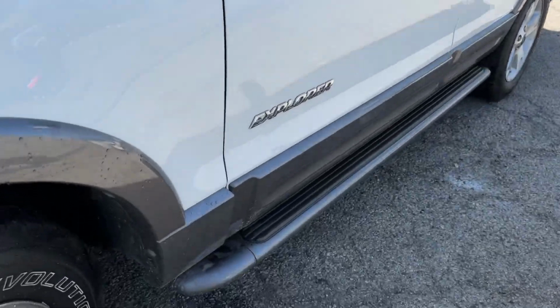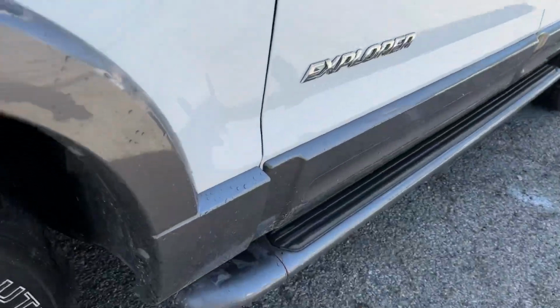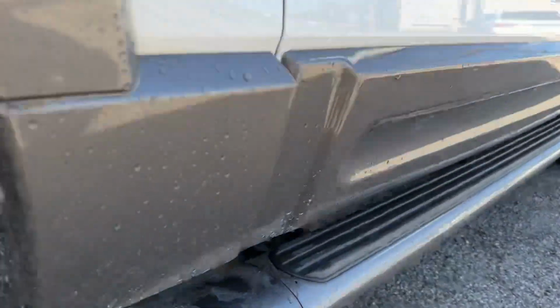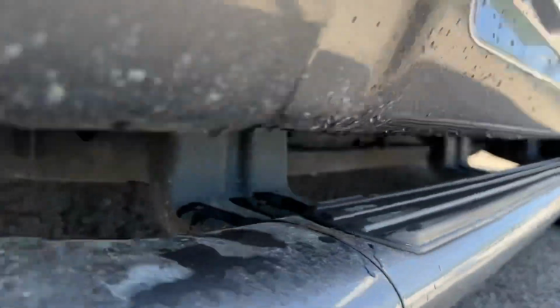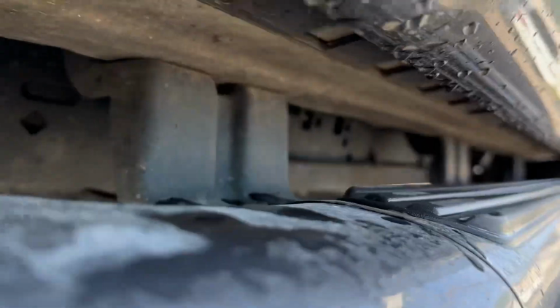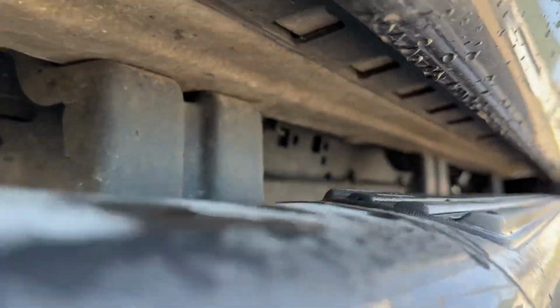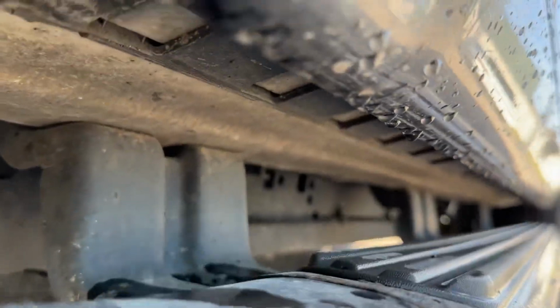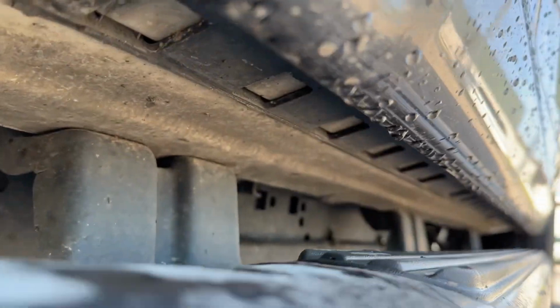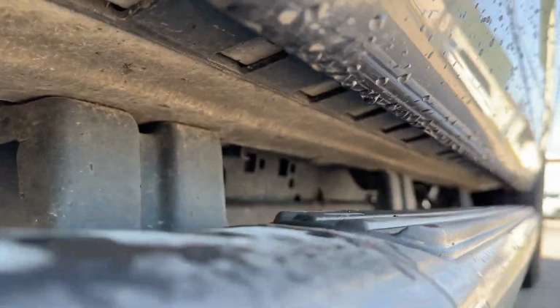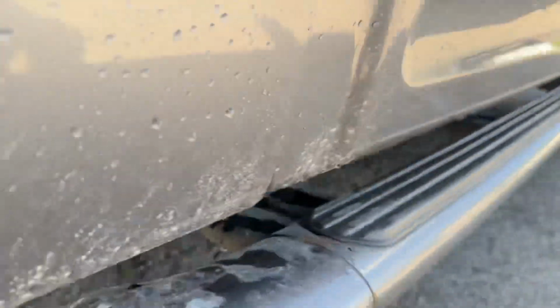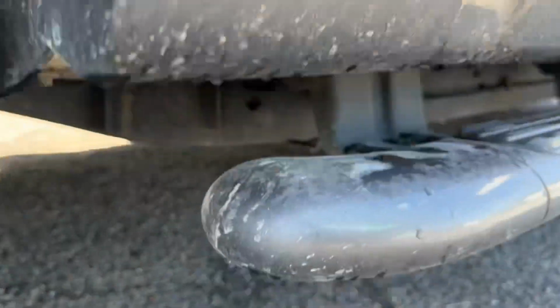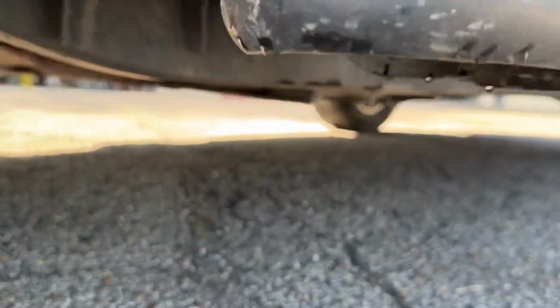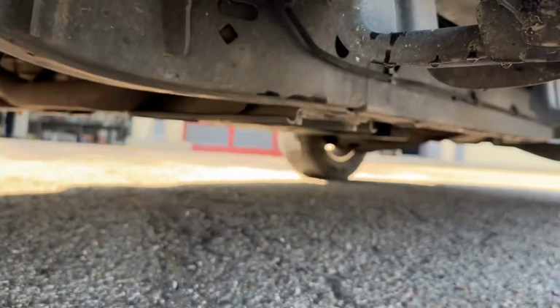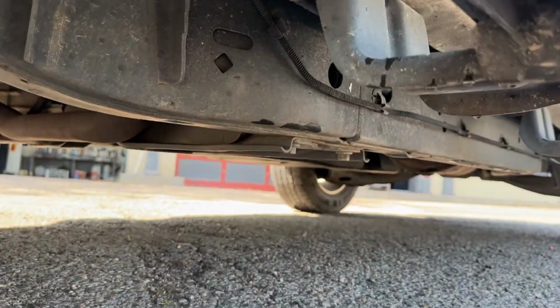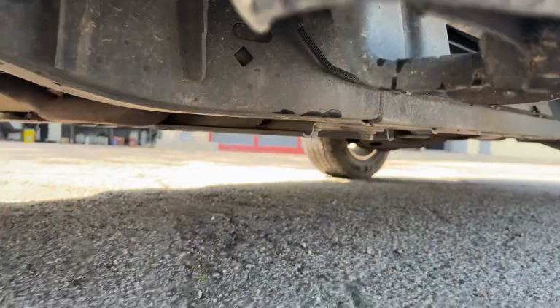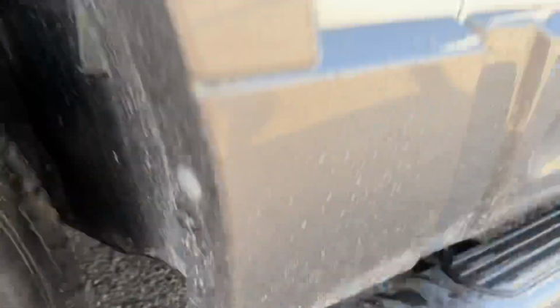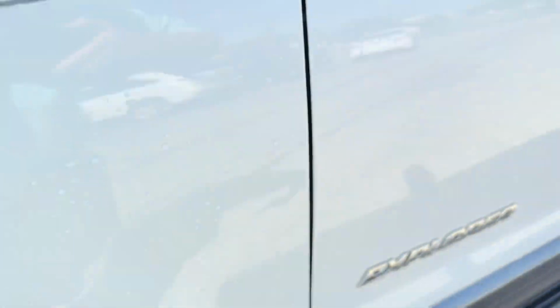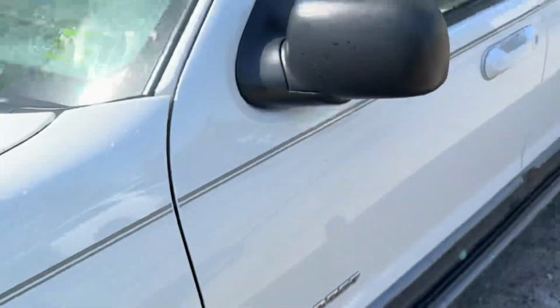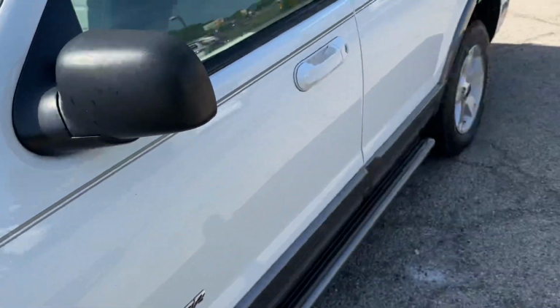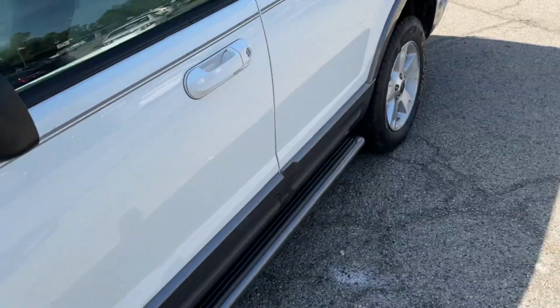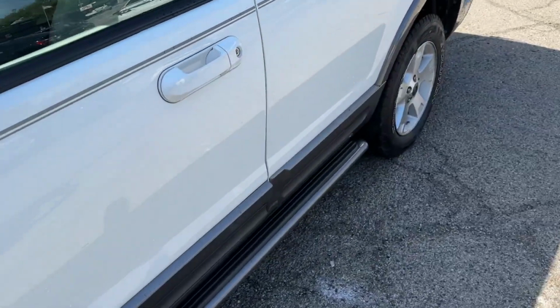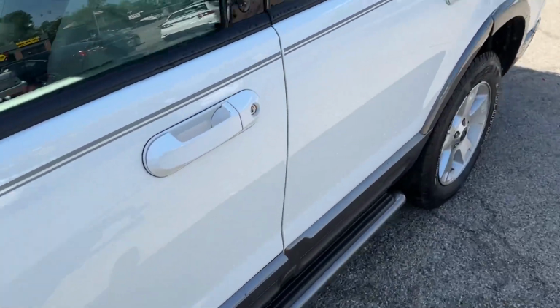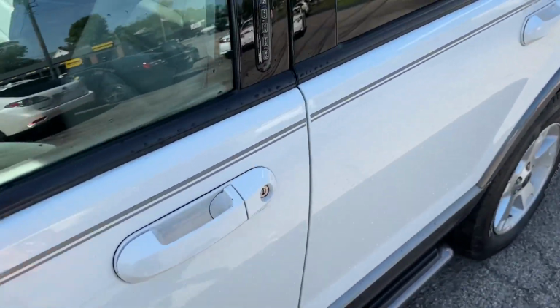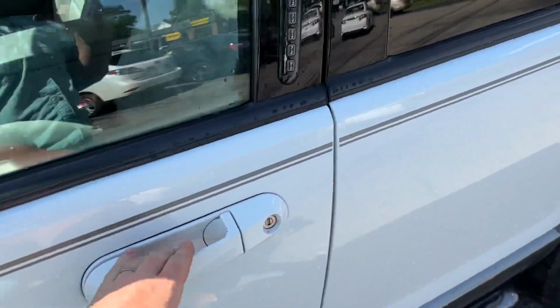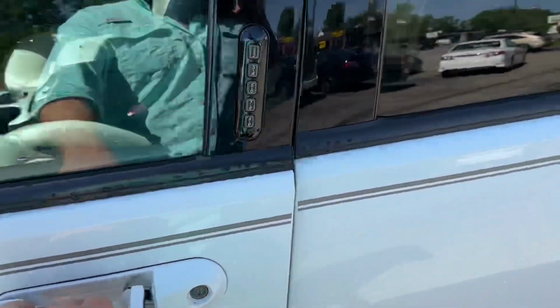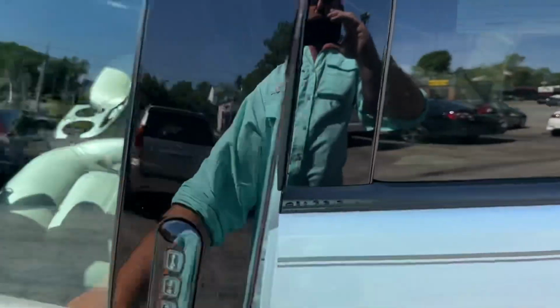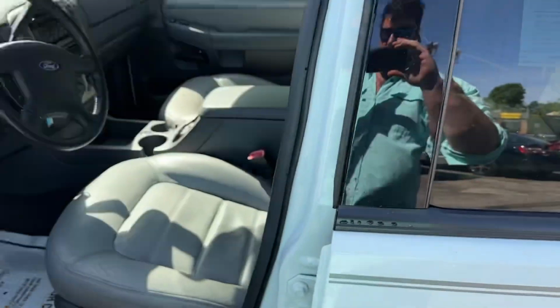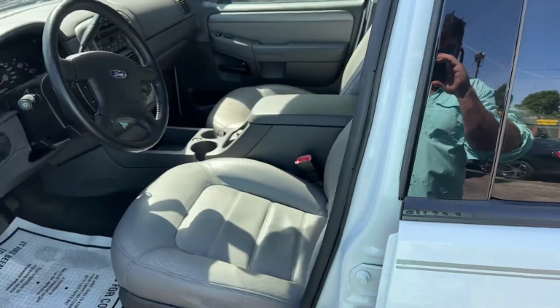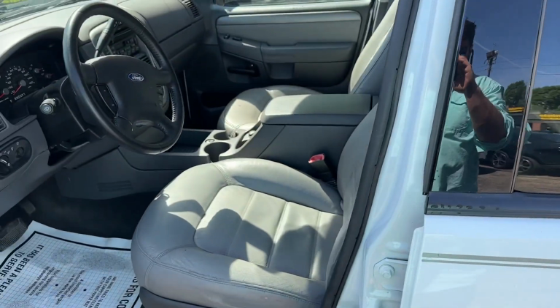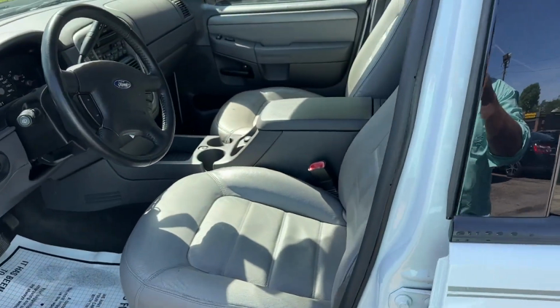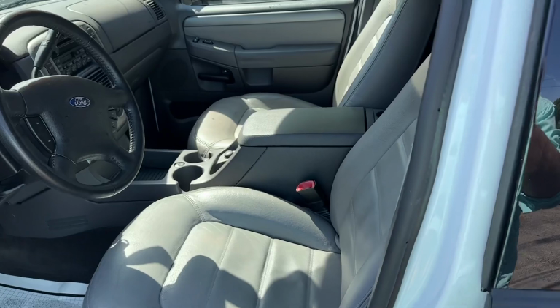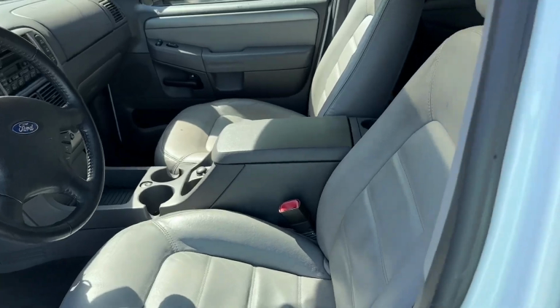These are perfect. Absolutely perfect. No rust anywhere on the vehicle. As clean as you will find one anywhere.